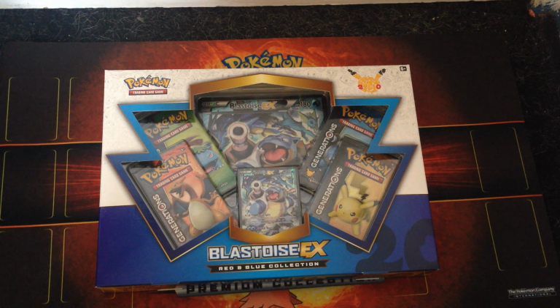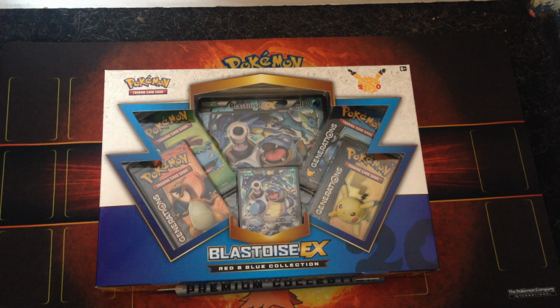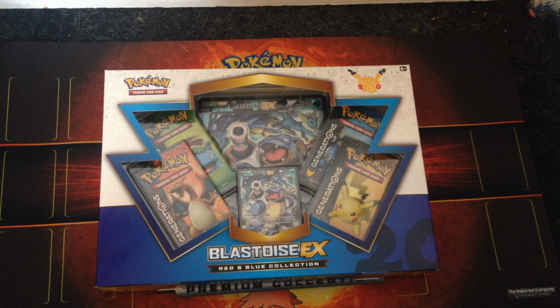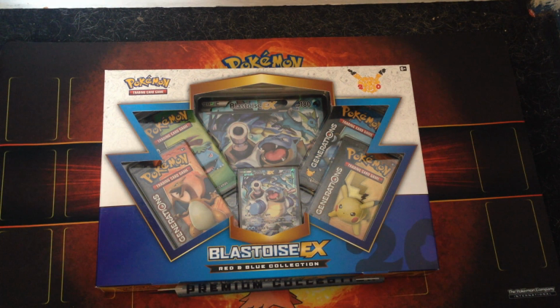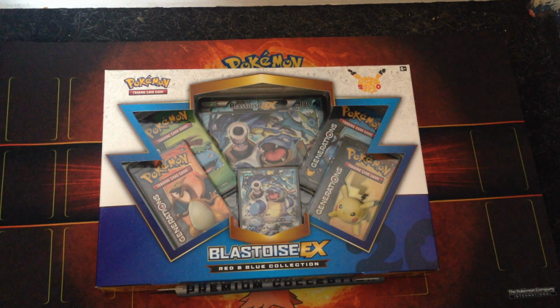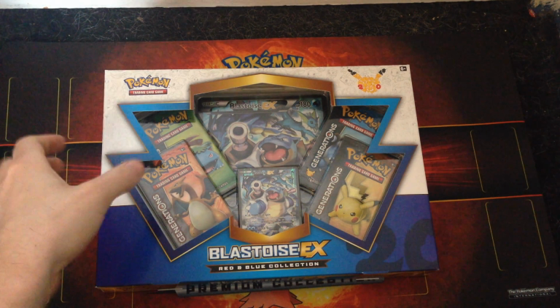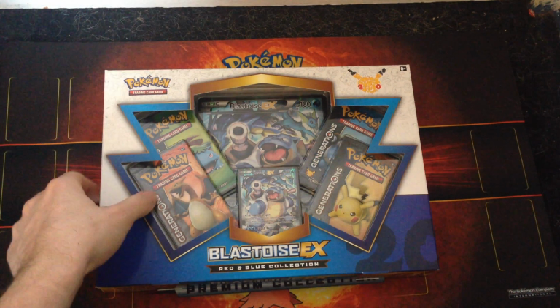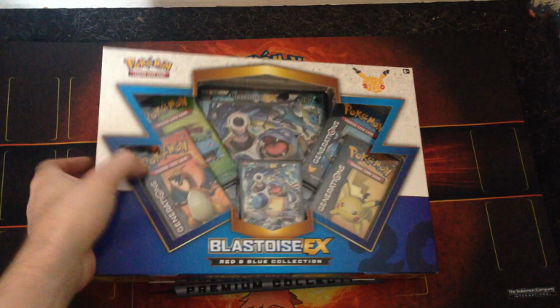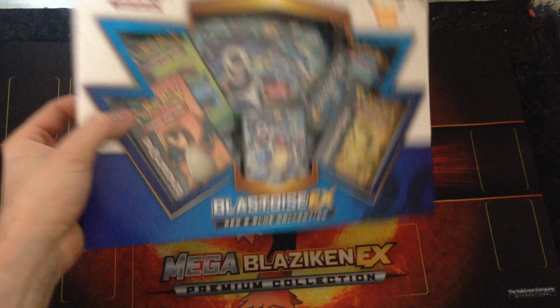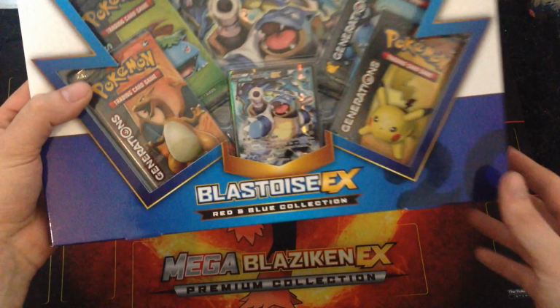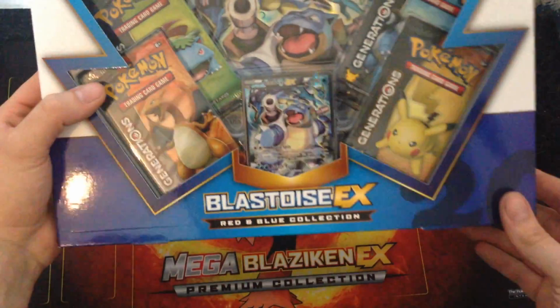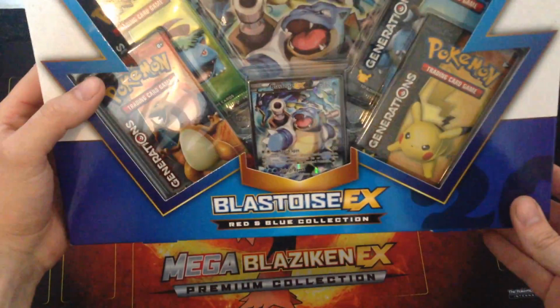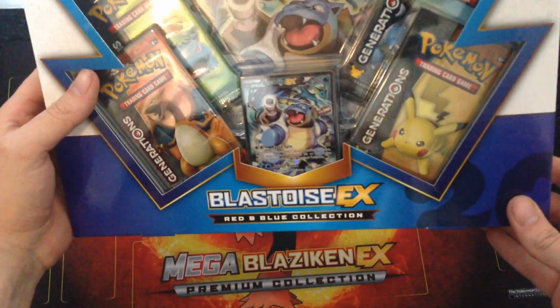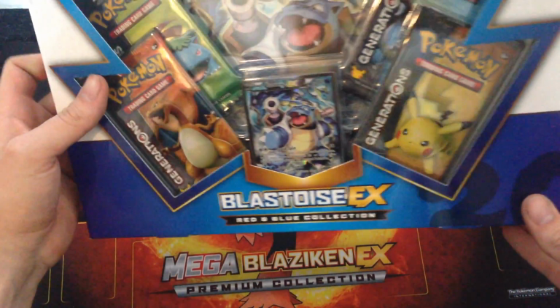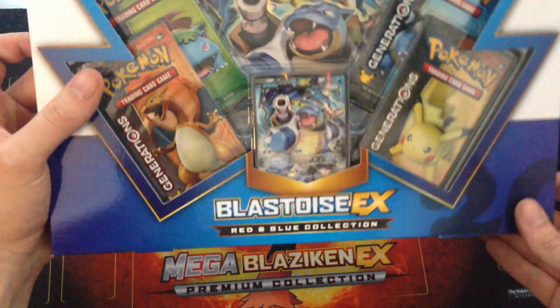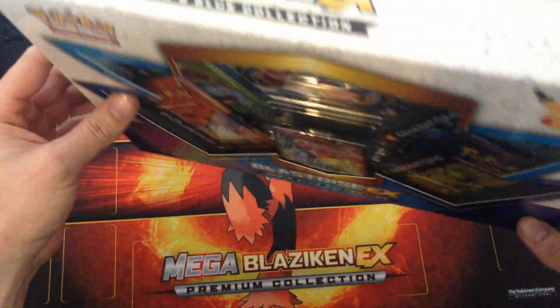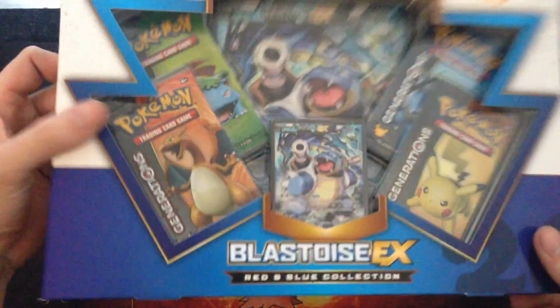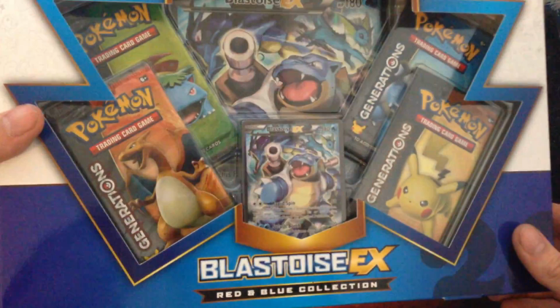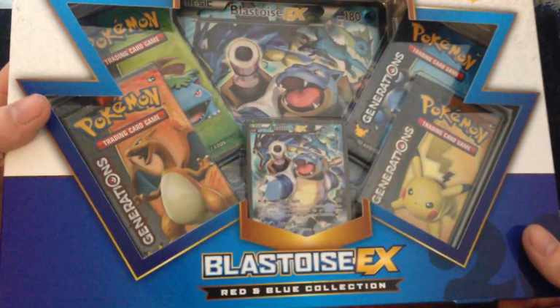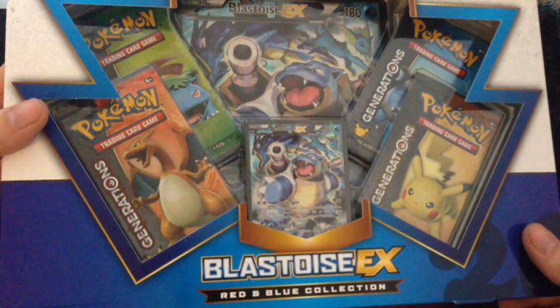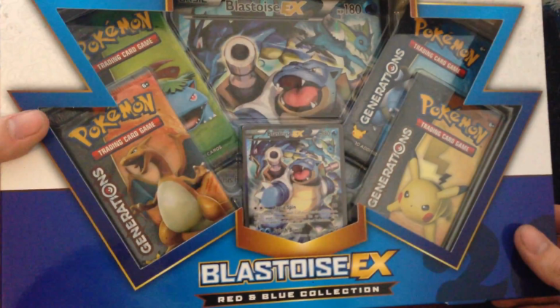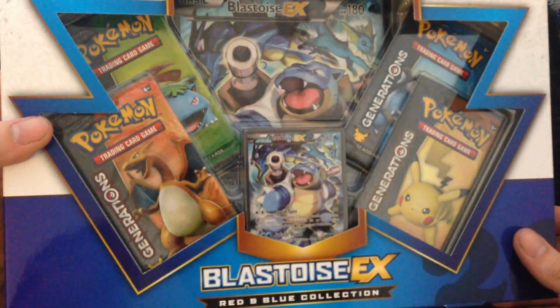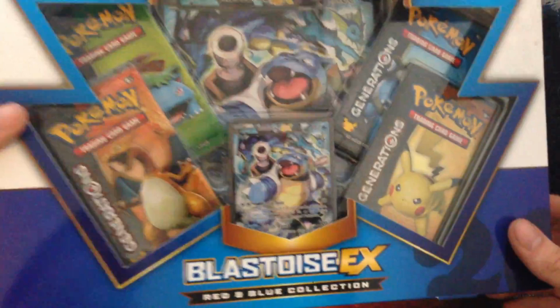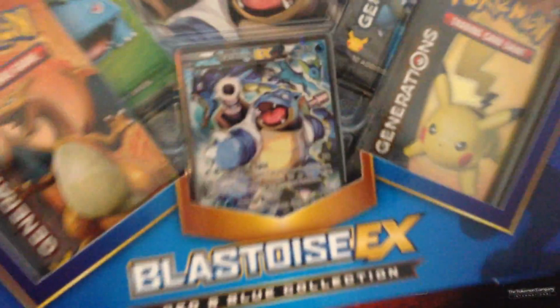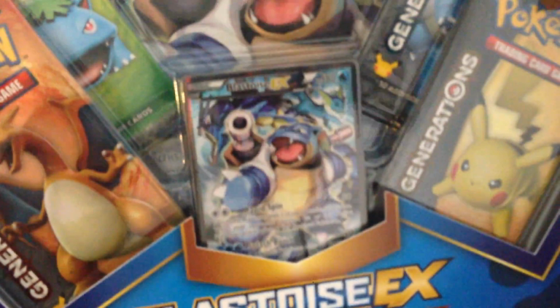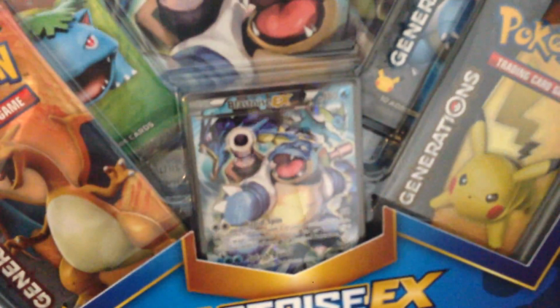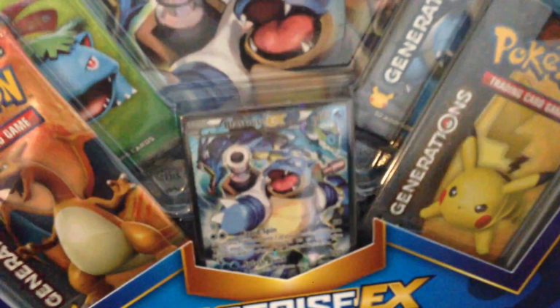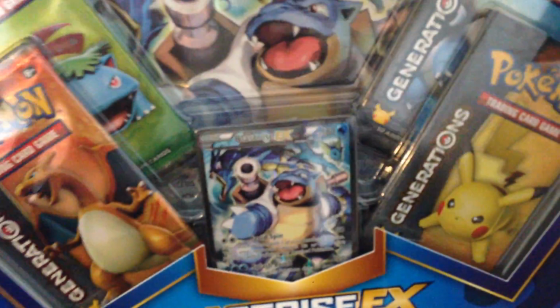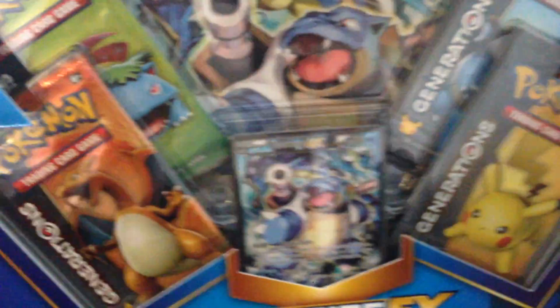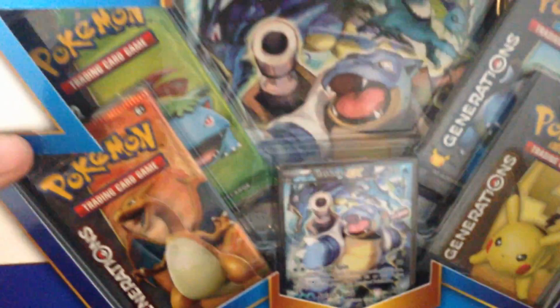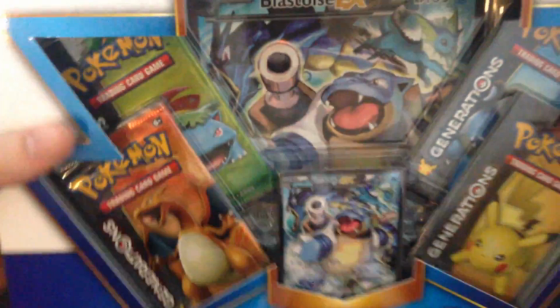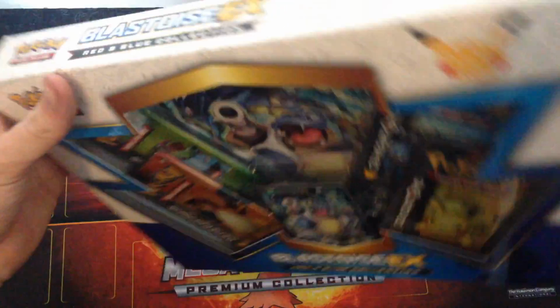What's up Pokéfans, DarkWolf747 here with the Blastoise EX Red and Blue Collection. As you can see, you get four packs of Generations, a Blastoise EX promo and a Jumbo card.